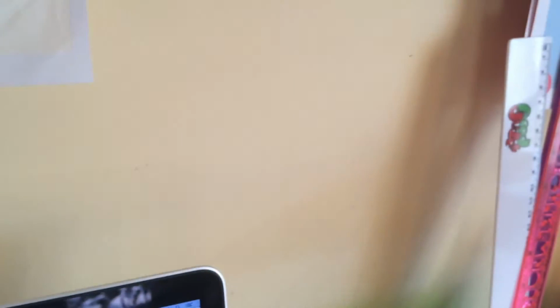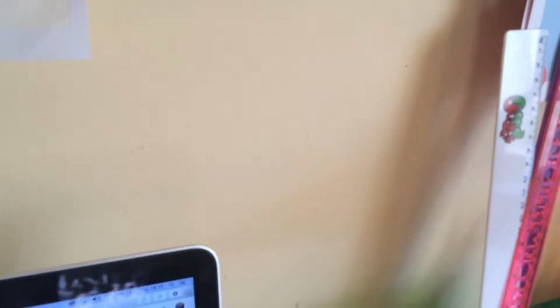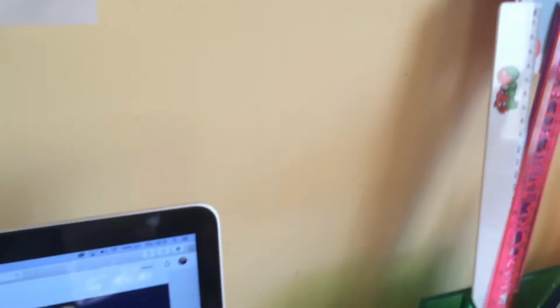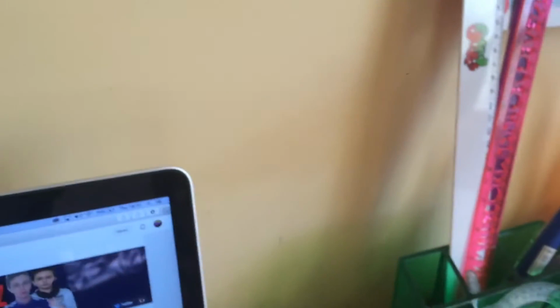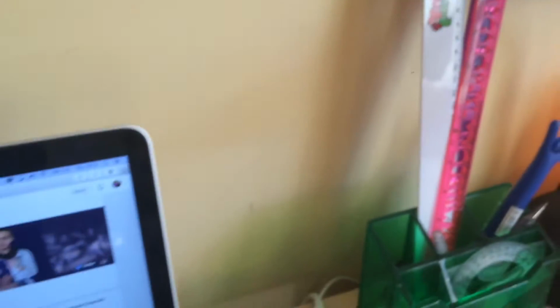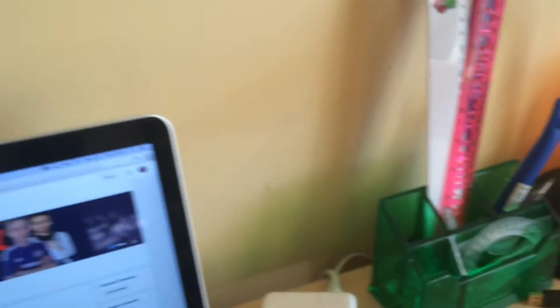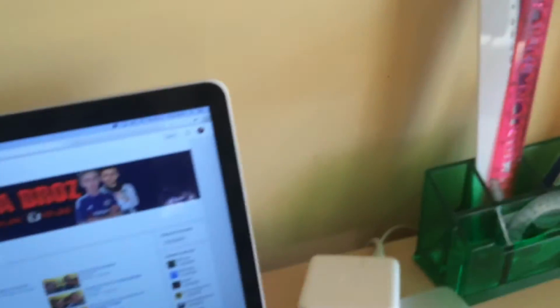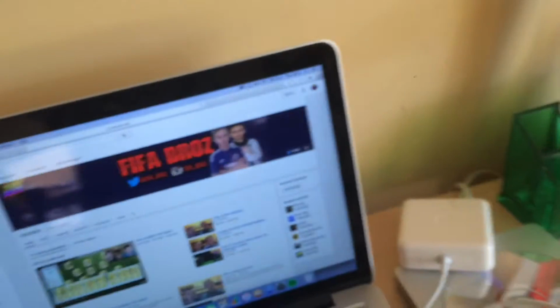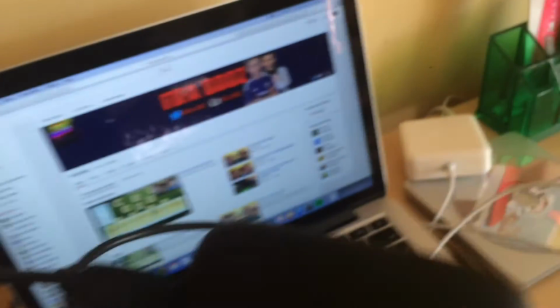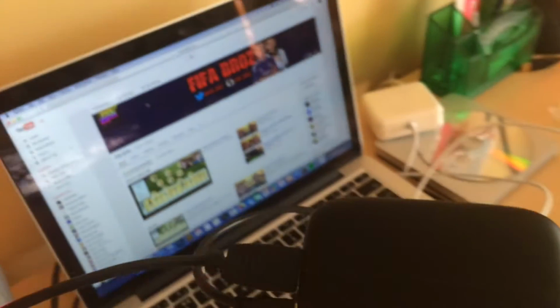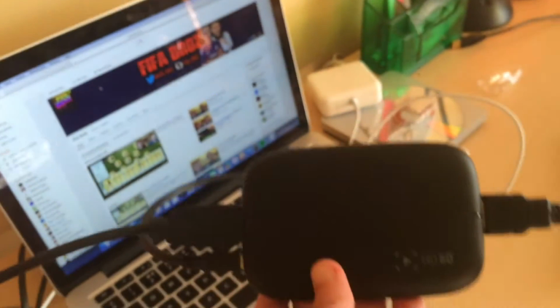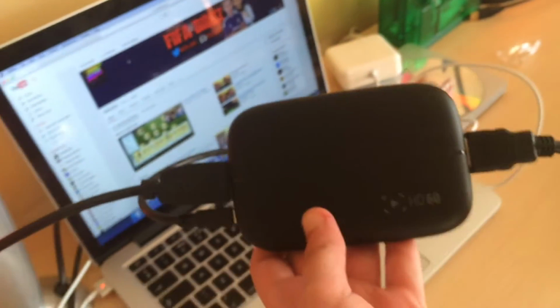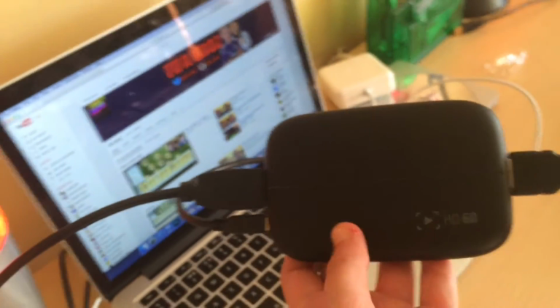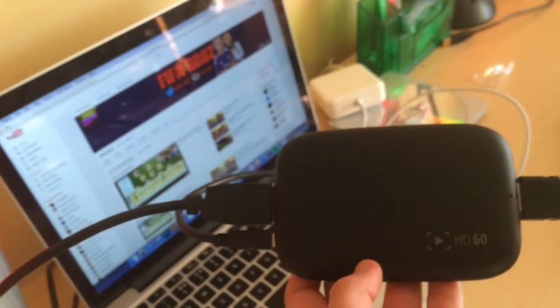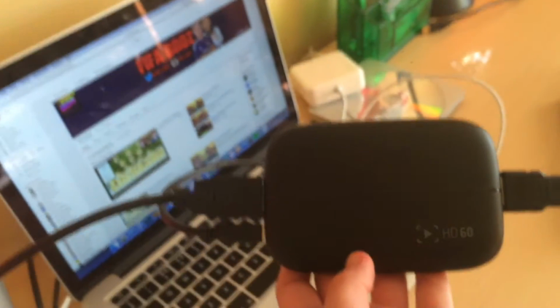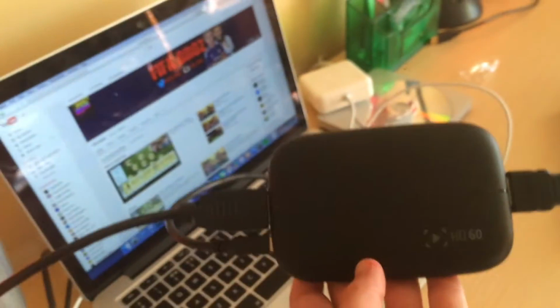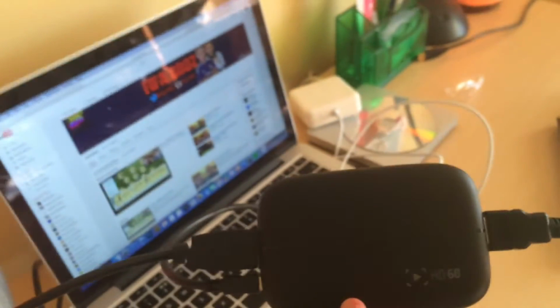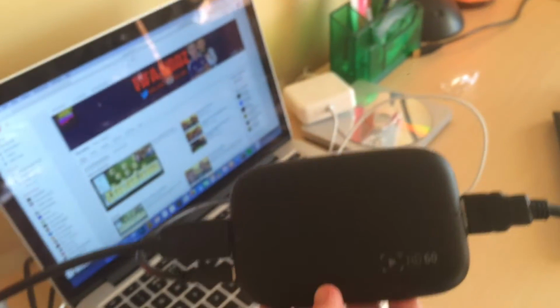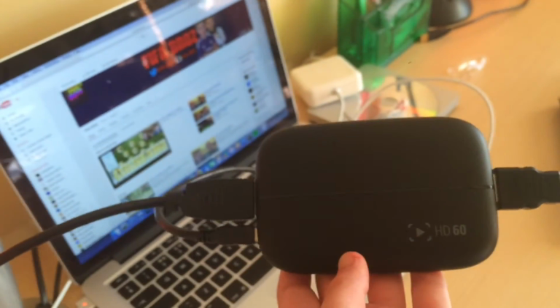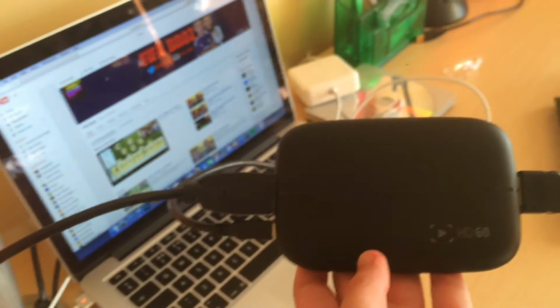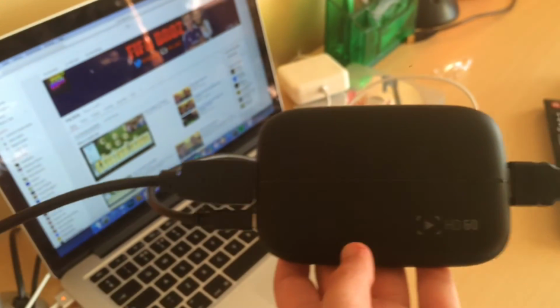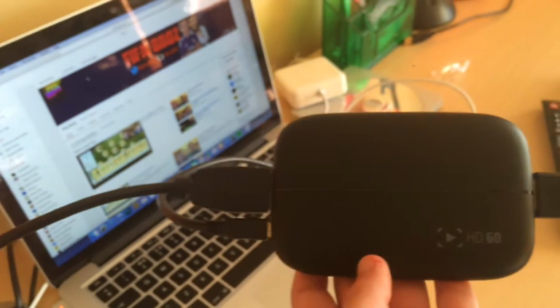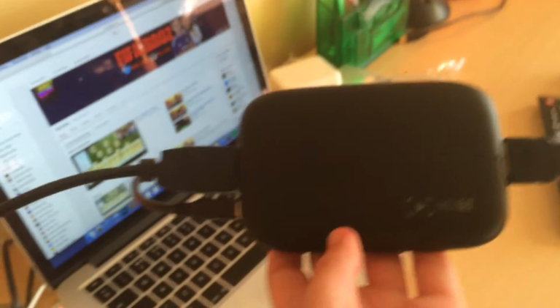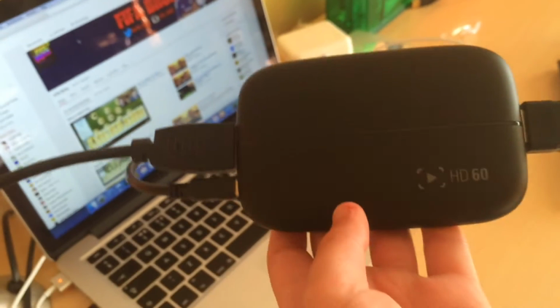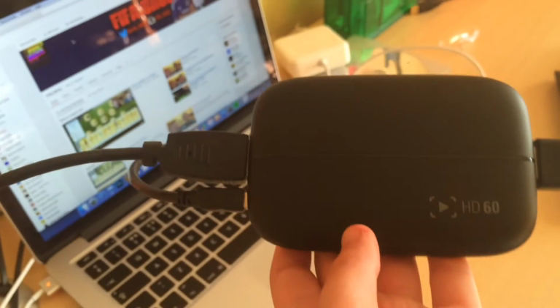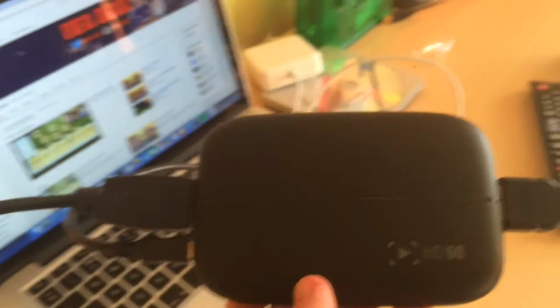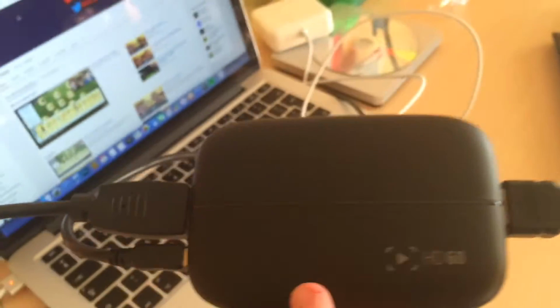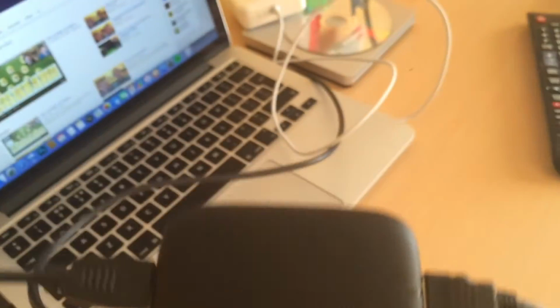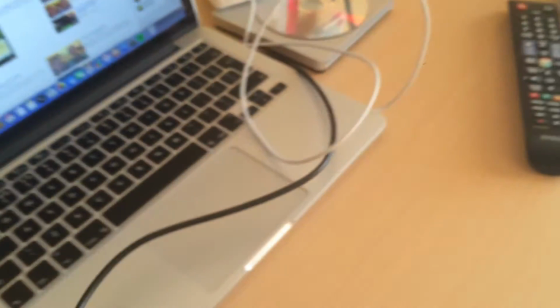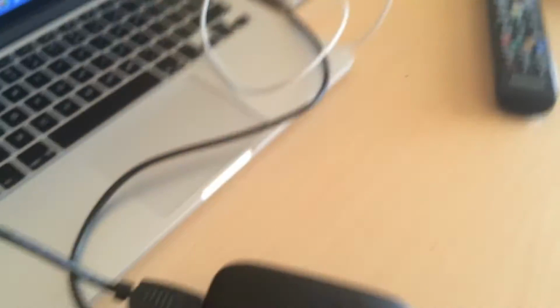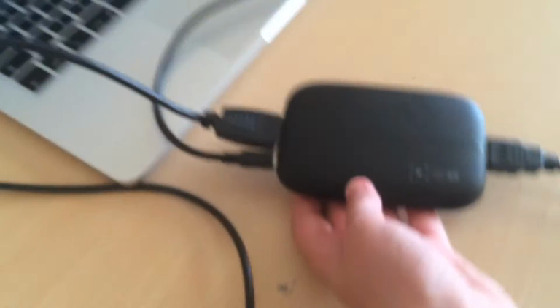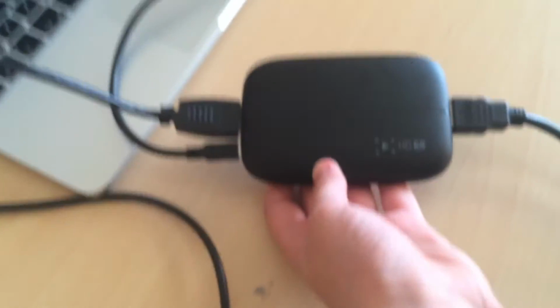Capture card — so here is the capture card. It's a new one, we got it just today. It's an Elgato HD60. Such a beast, amazing.